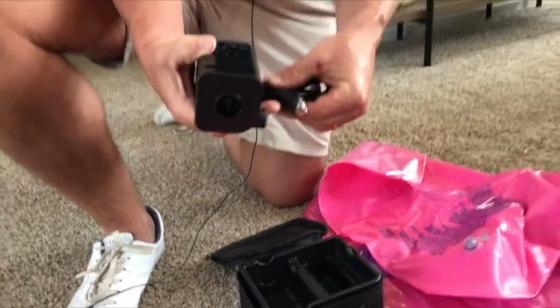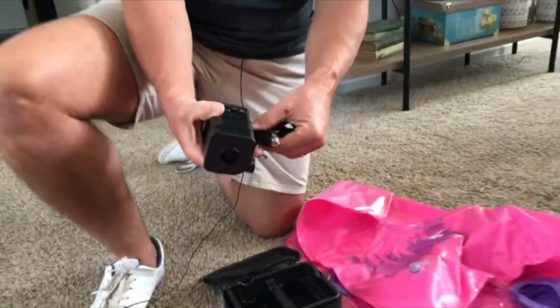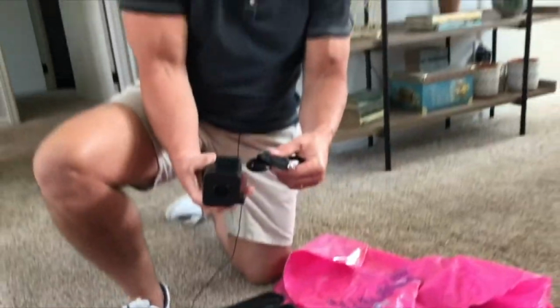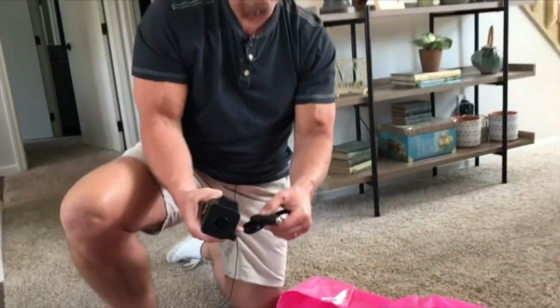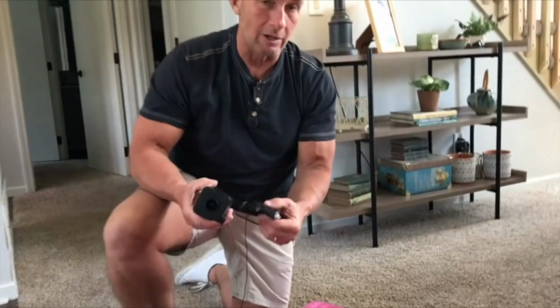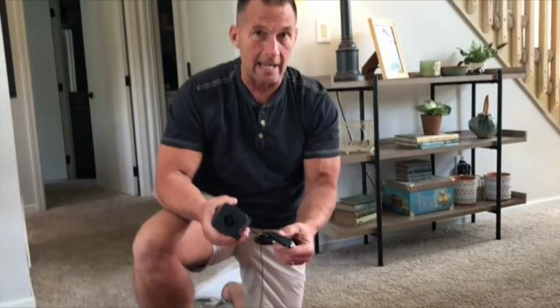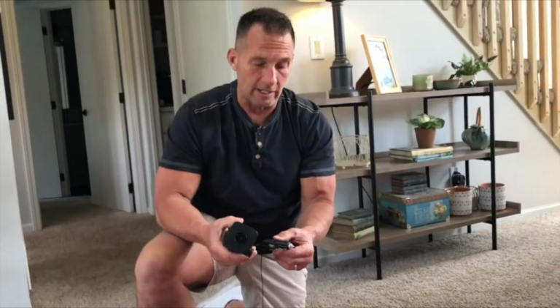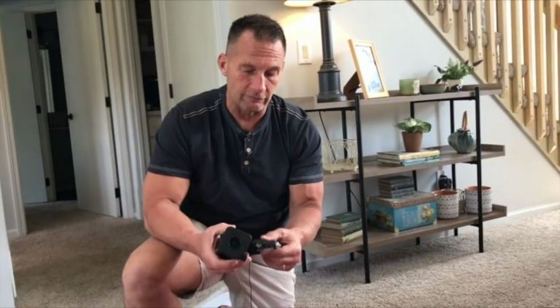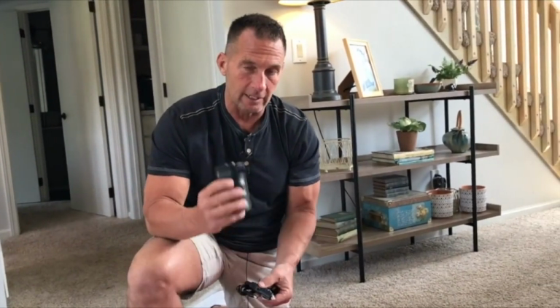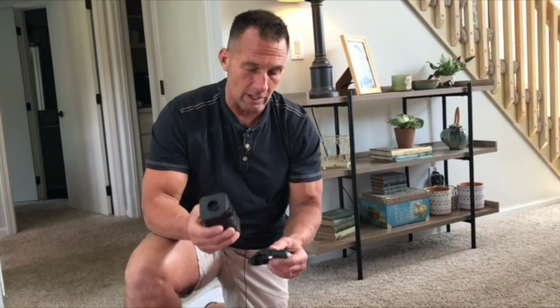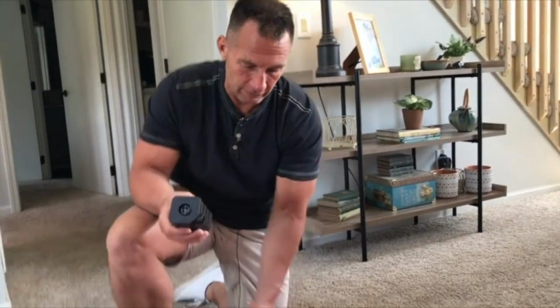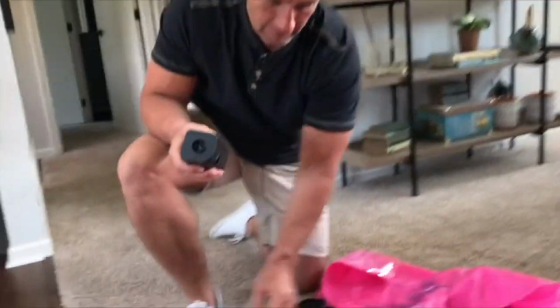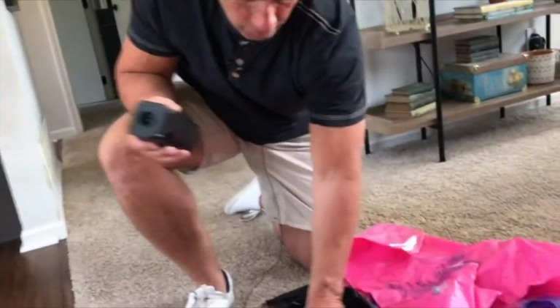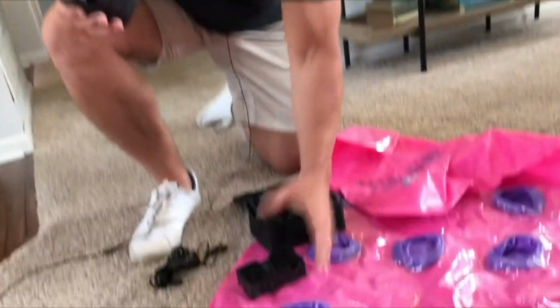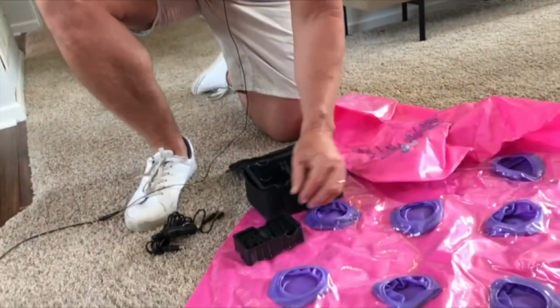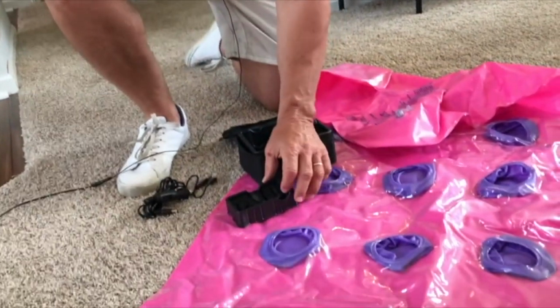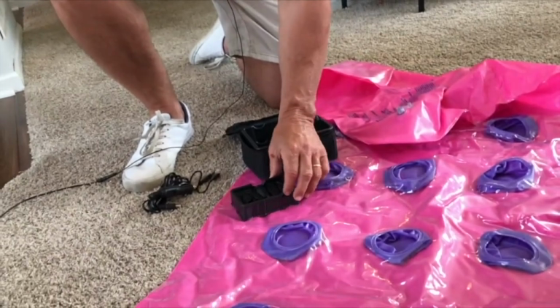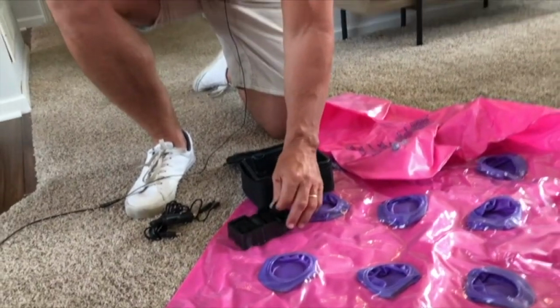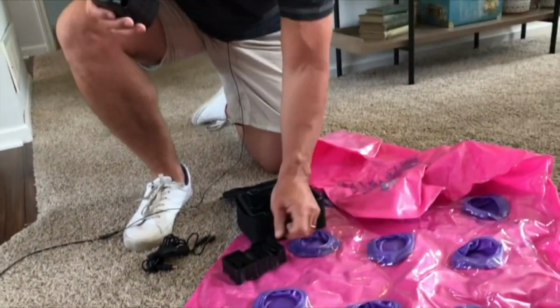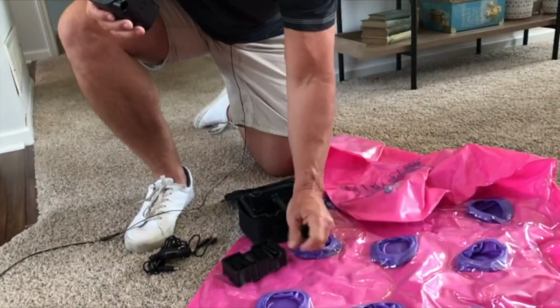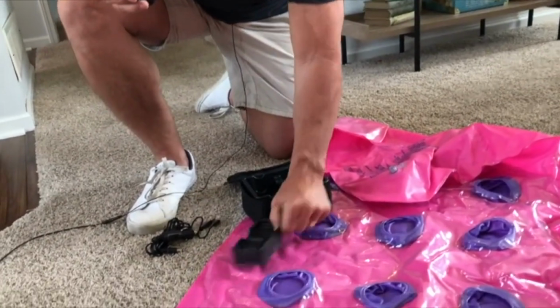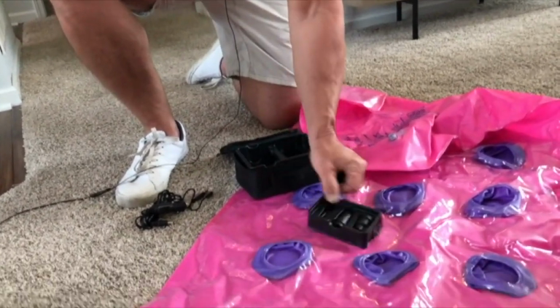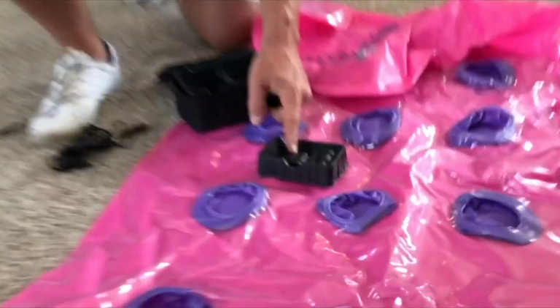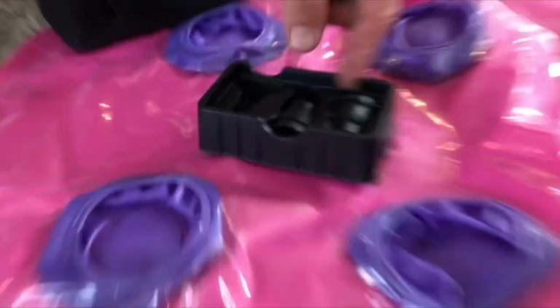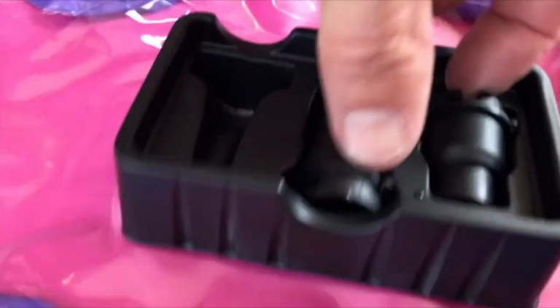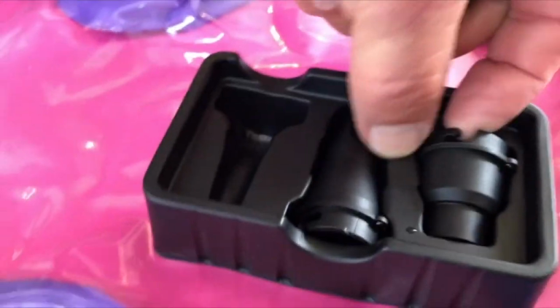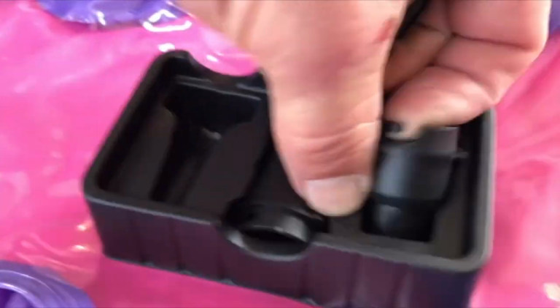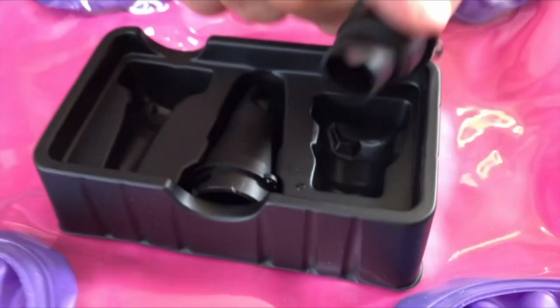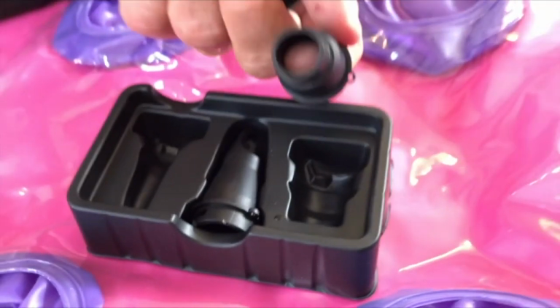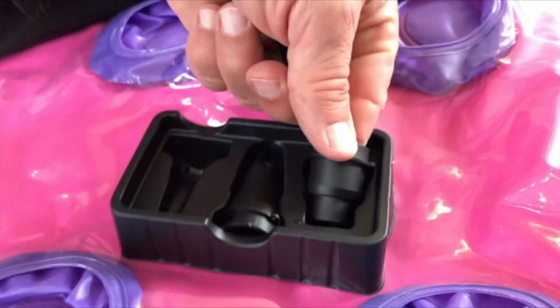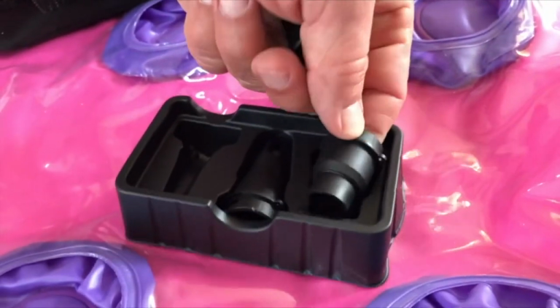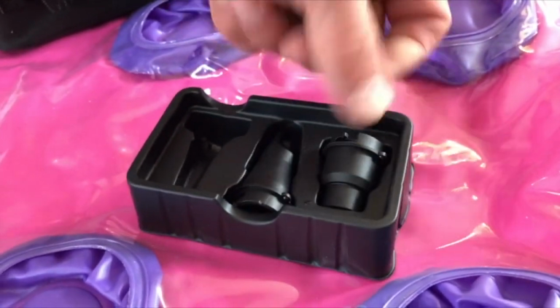We have portable kayaks that we actually inflate, and this will actually inflate them. It takes a little bit of time to get a big kayak inflated, but you've got your different nozzles right here. You can see the different options — this would be the one I would use for a bigger item.